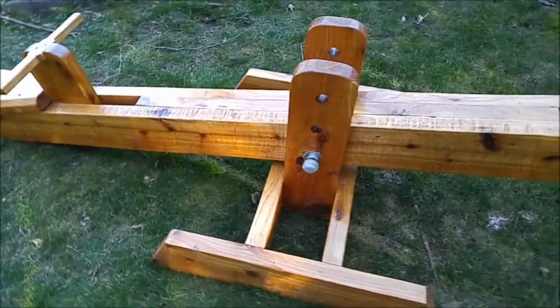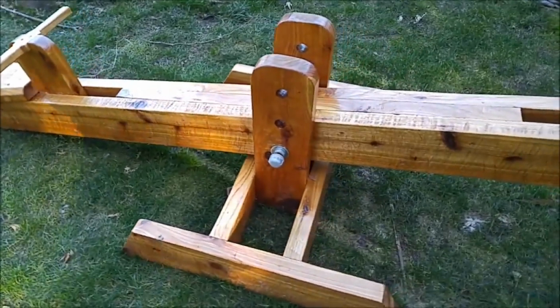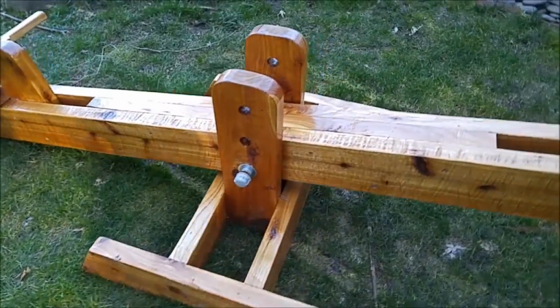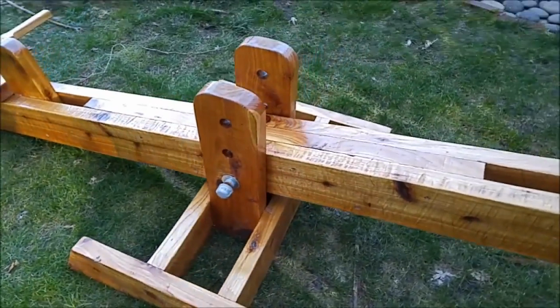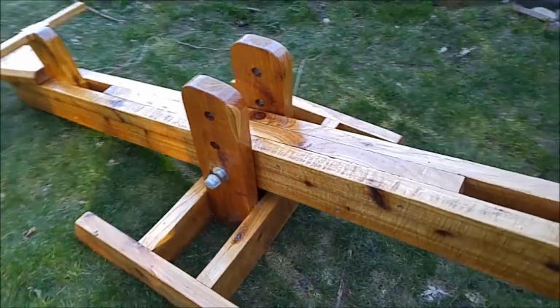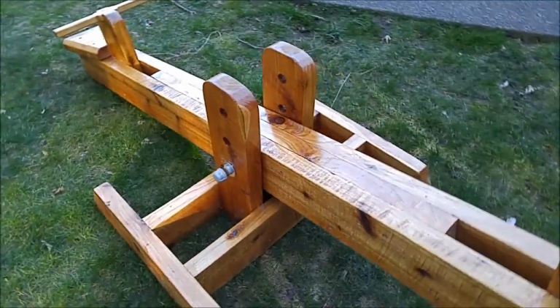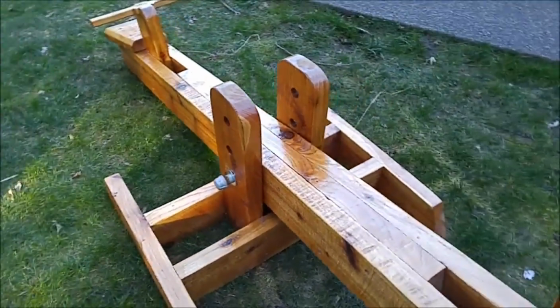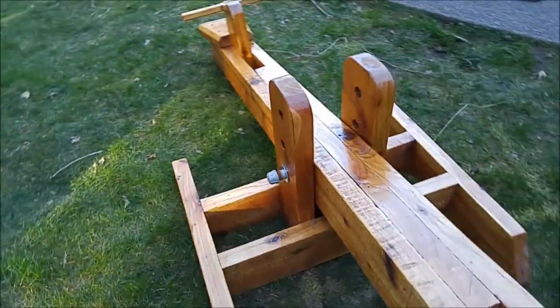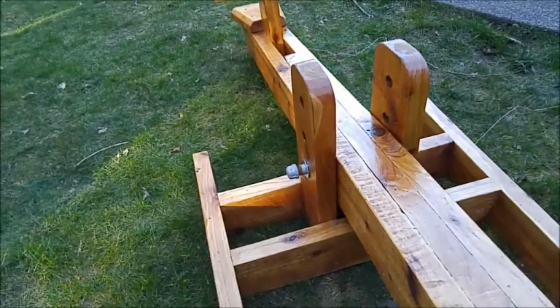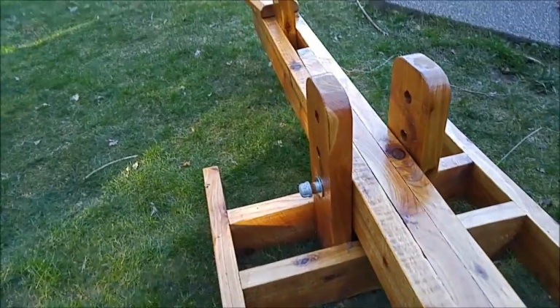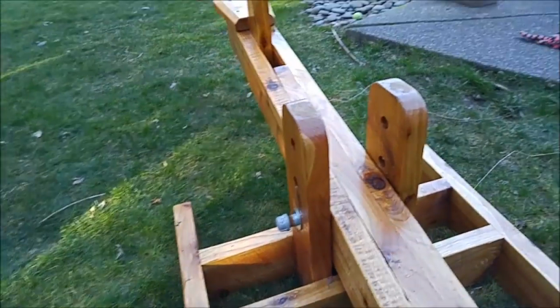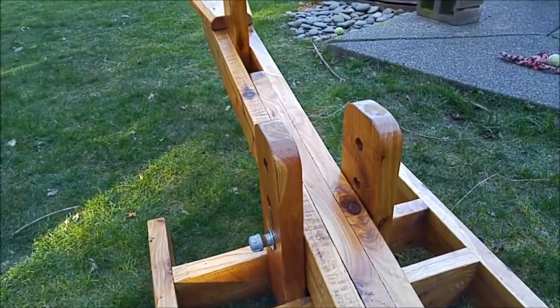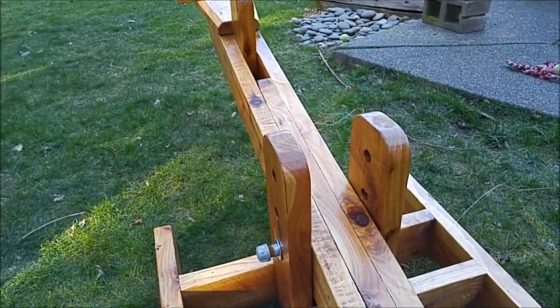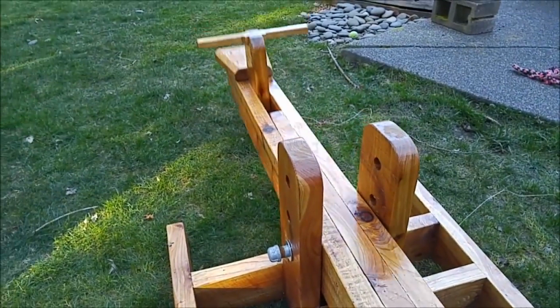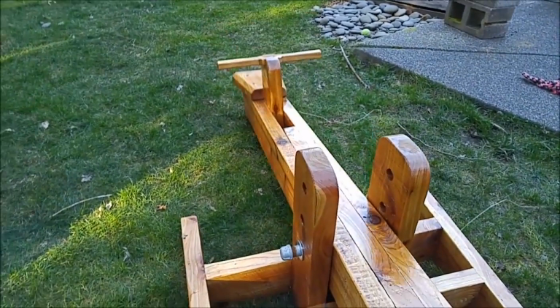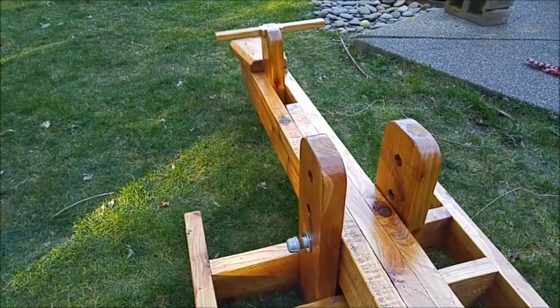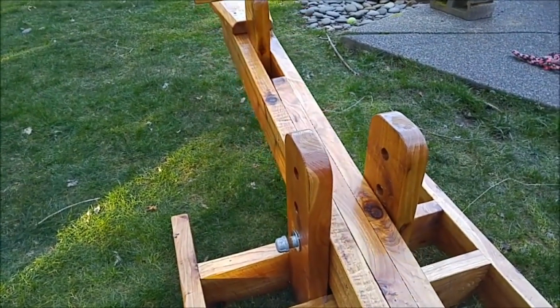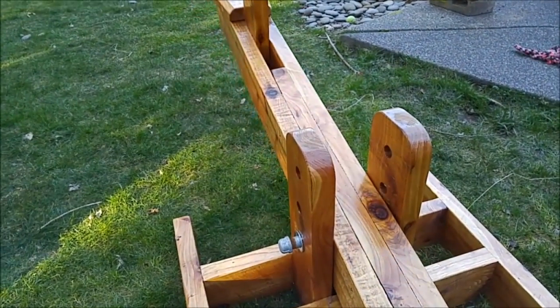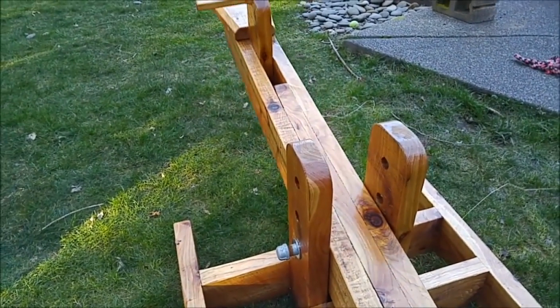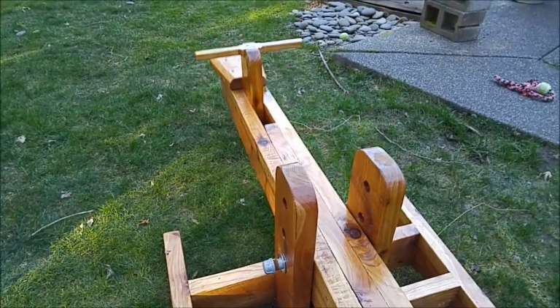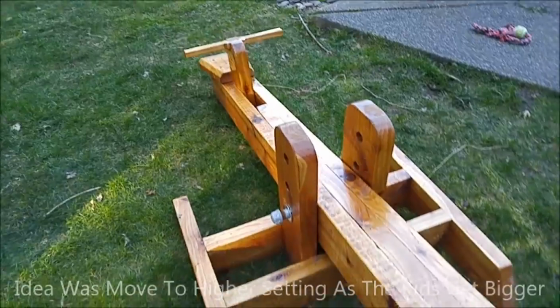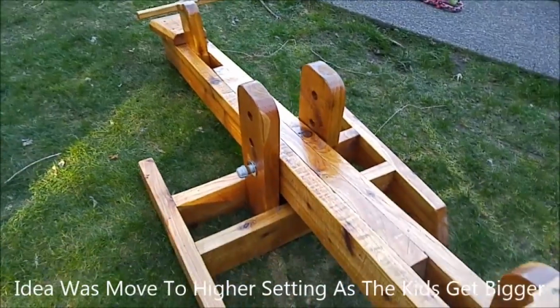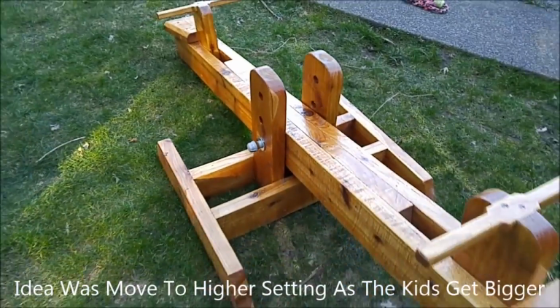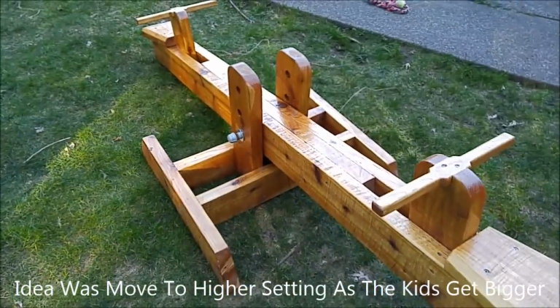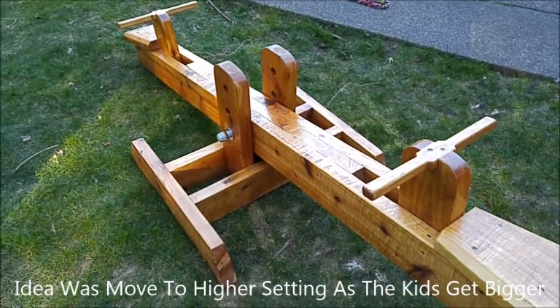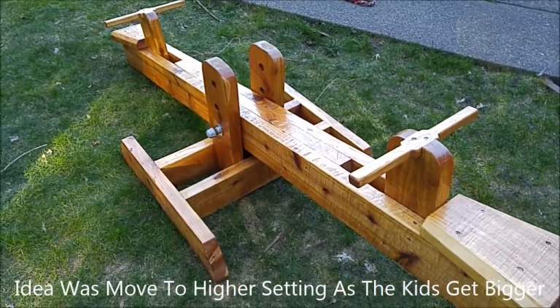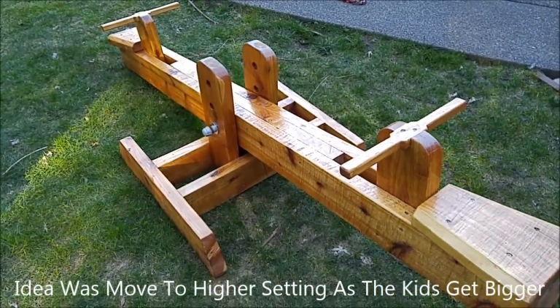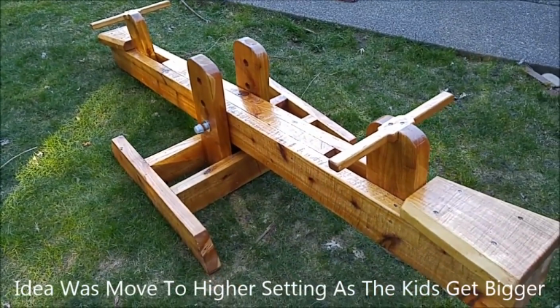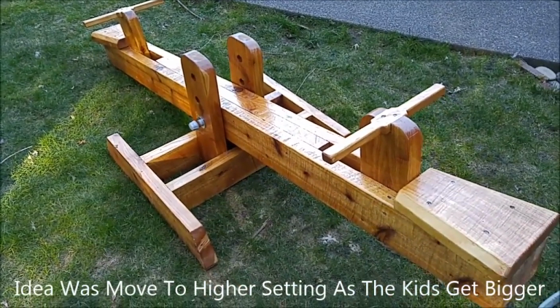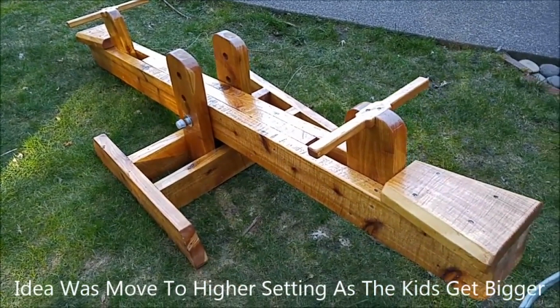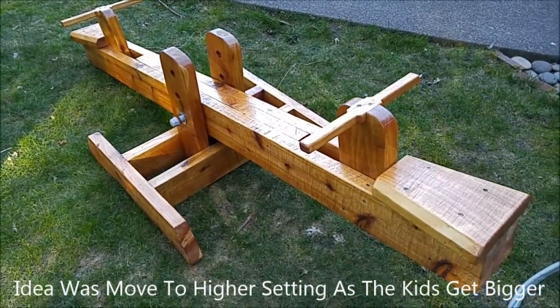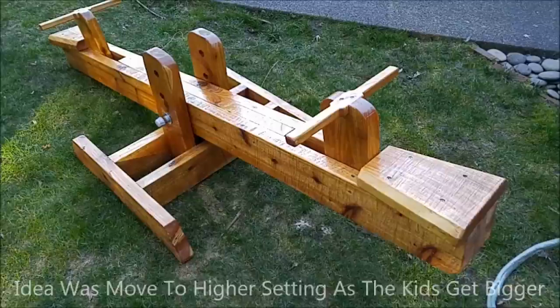There's the base — it just turned out awesome. There it is in action on the highest setting. You can get up pretty high, but it's again set for the low setting right now.